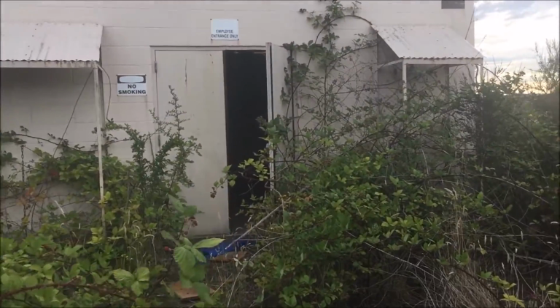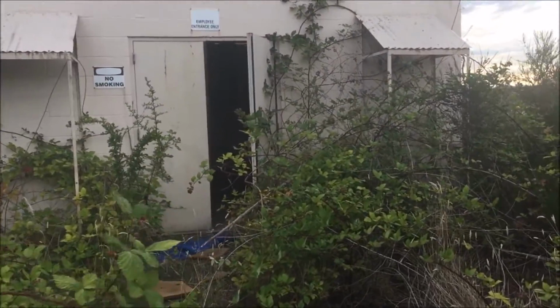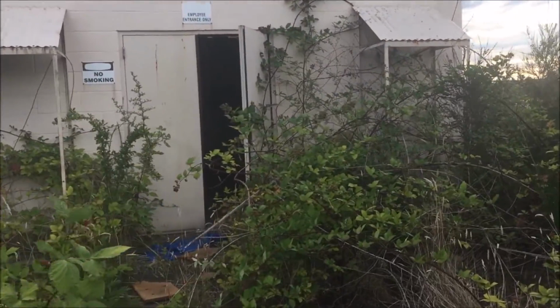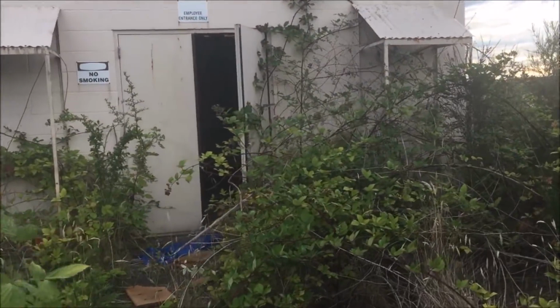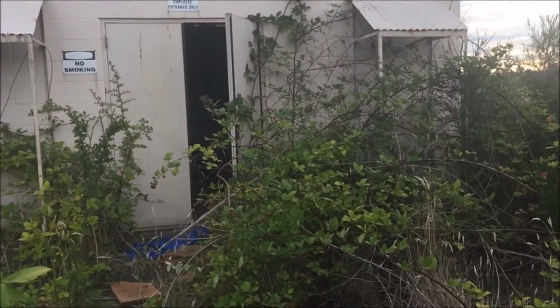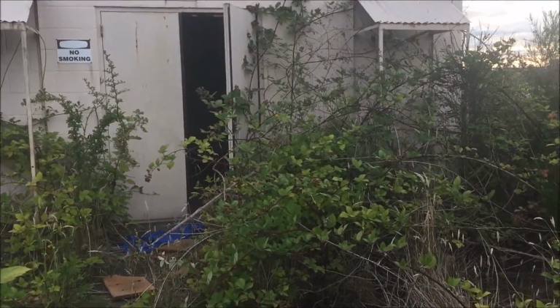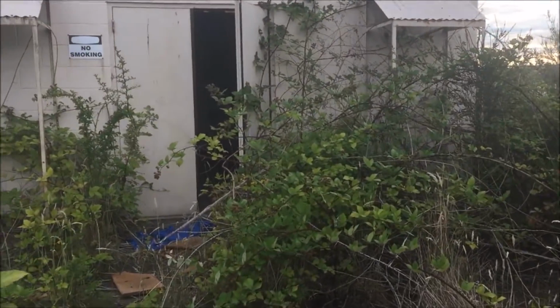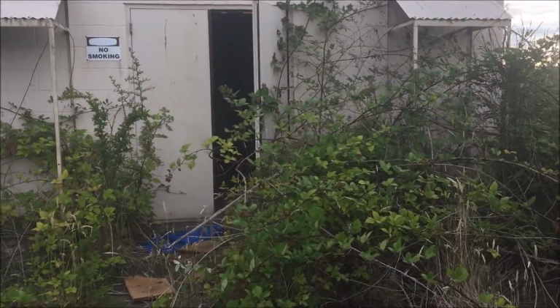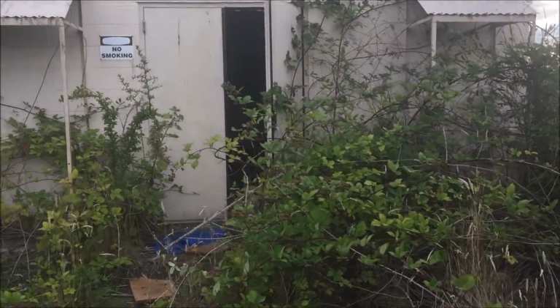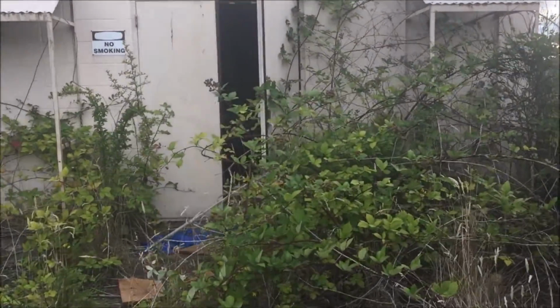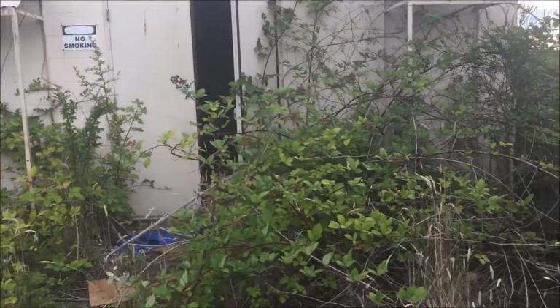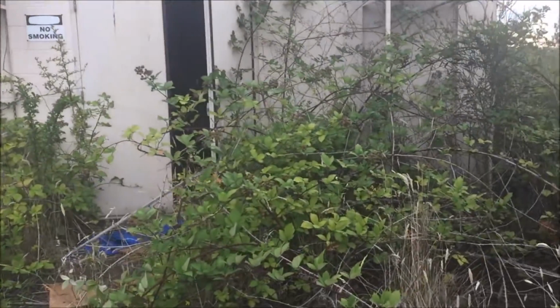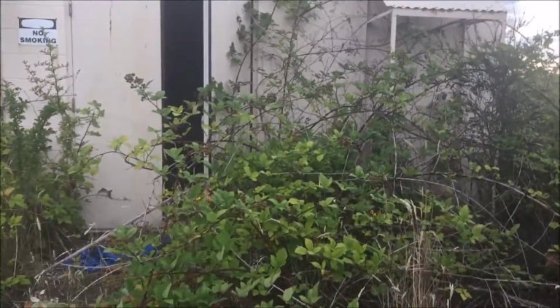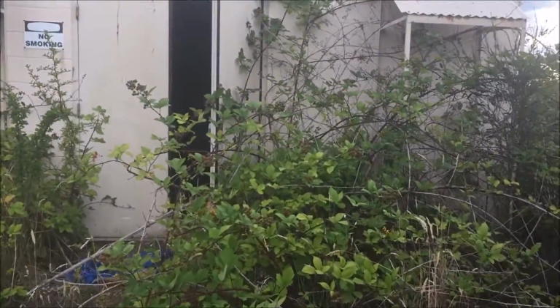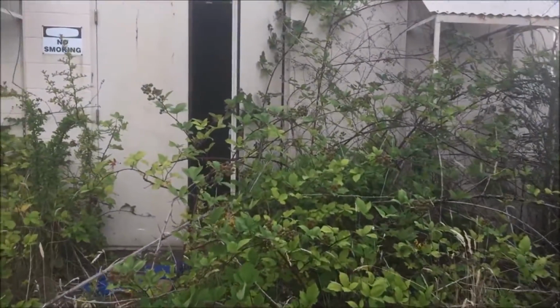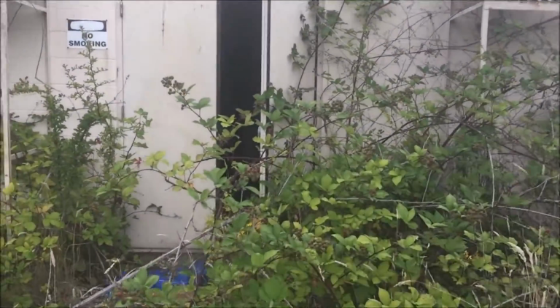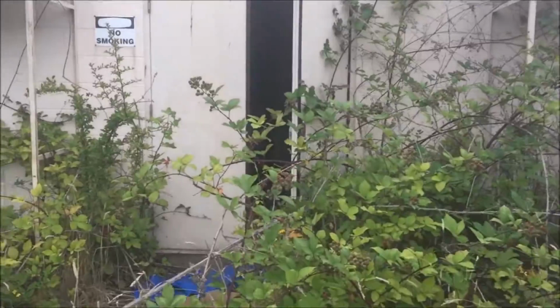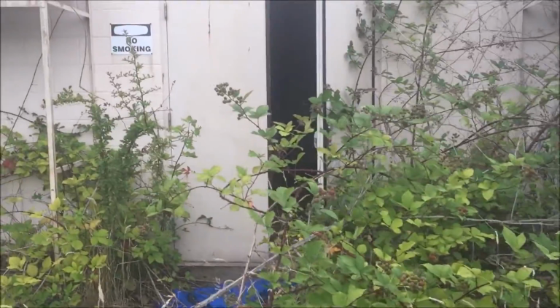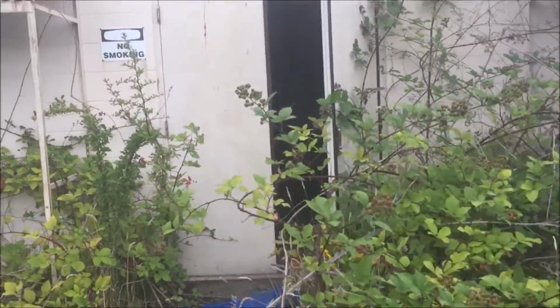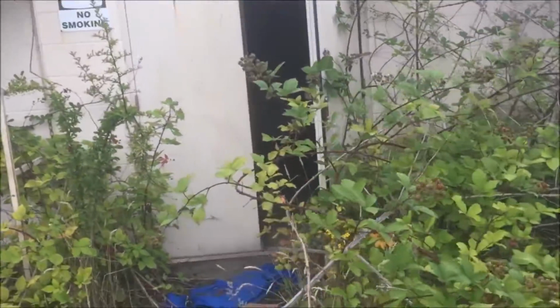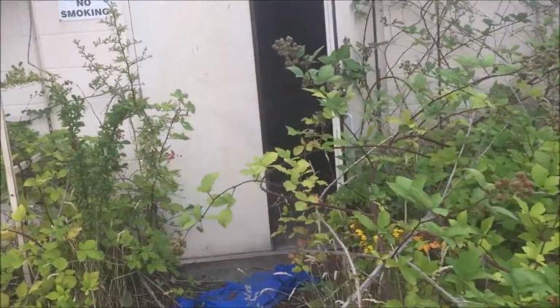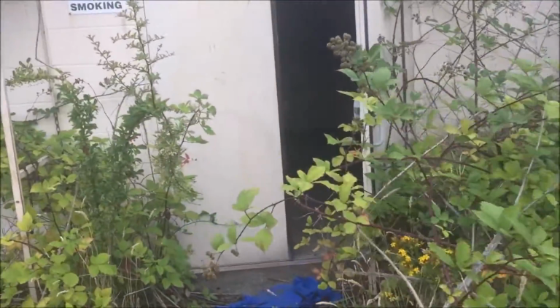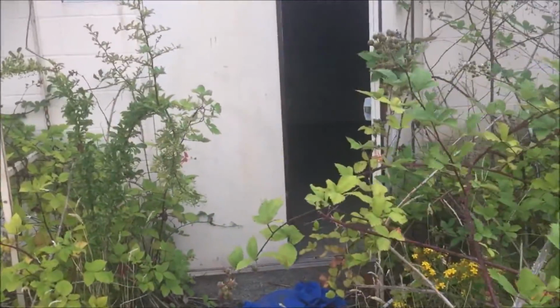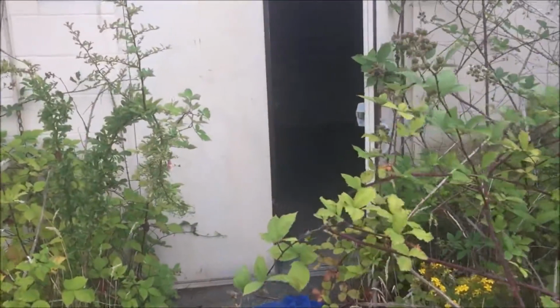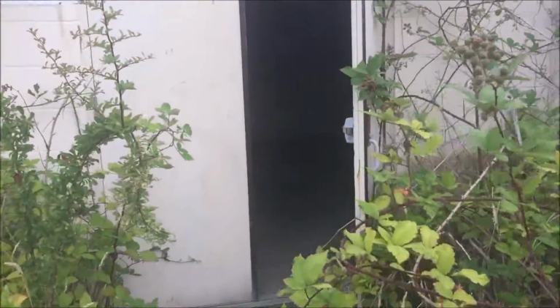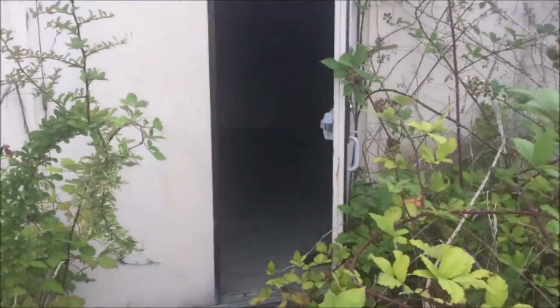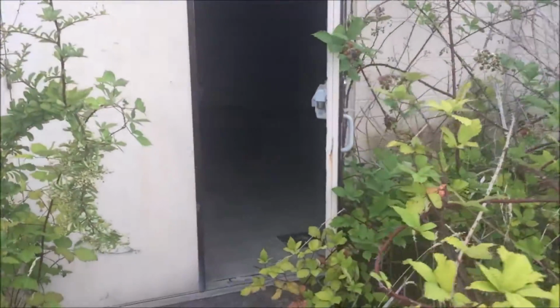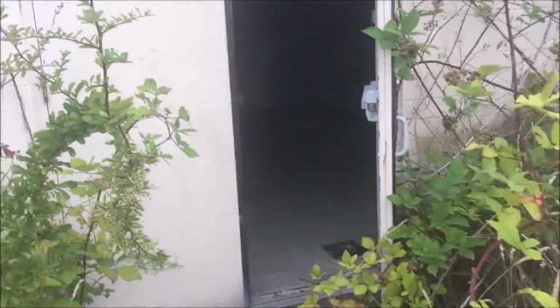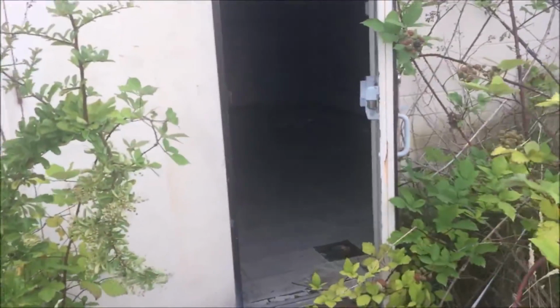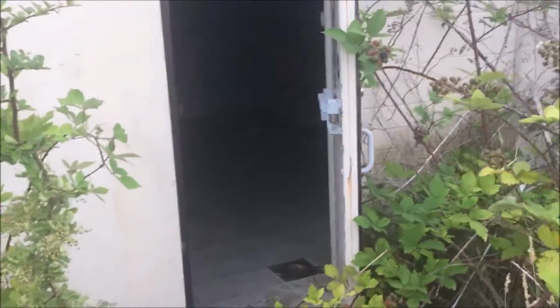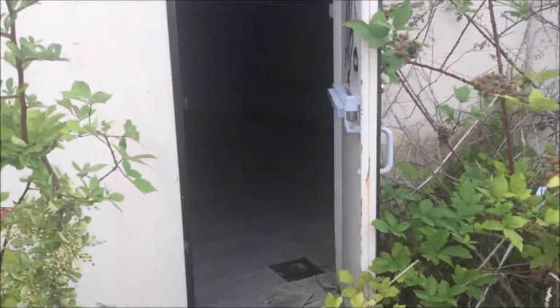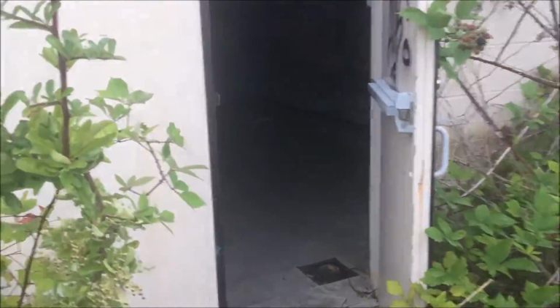Today we're going to test it out in this abandoned neighborhood station. It's pretty dark in there — a perfect place to test out the flashlight.